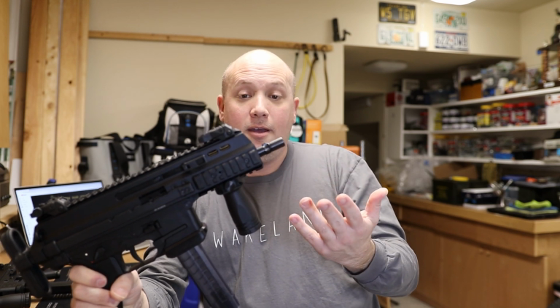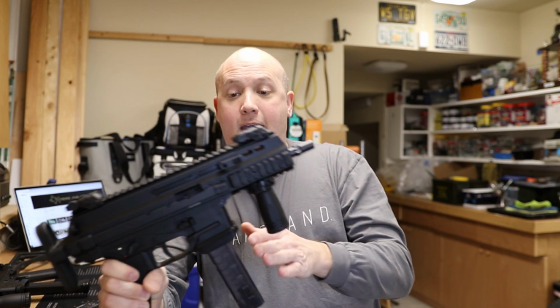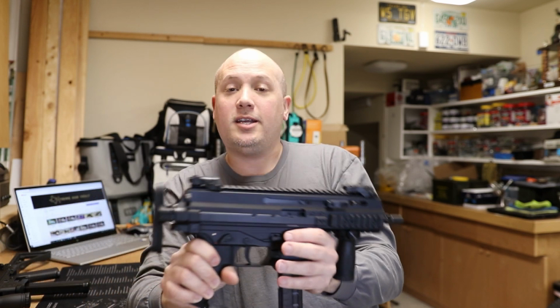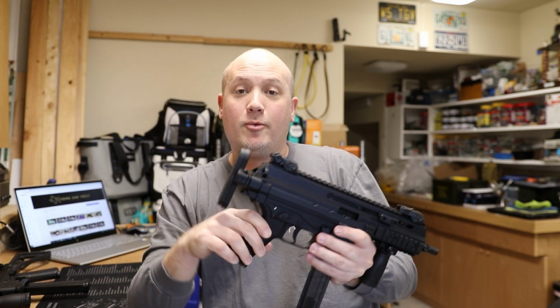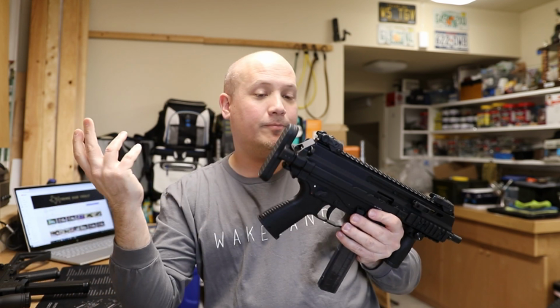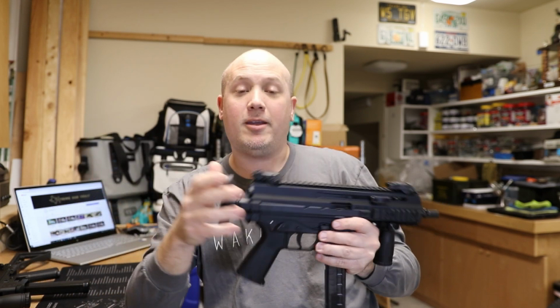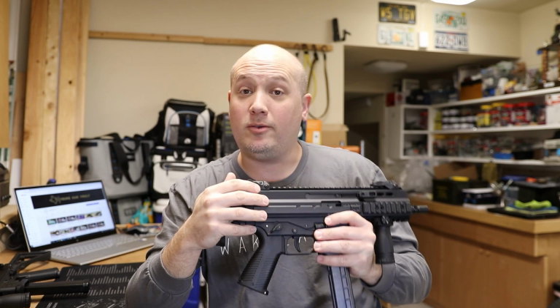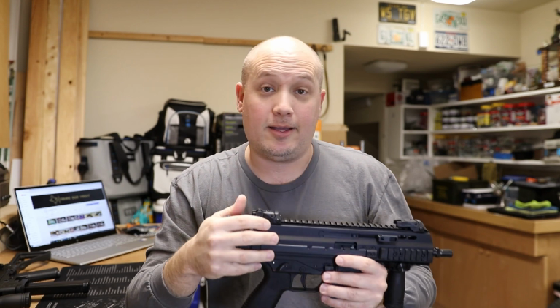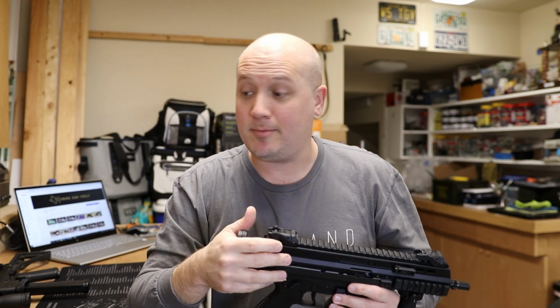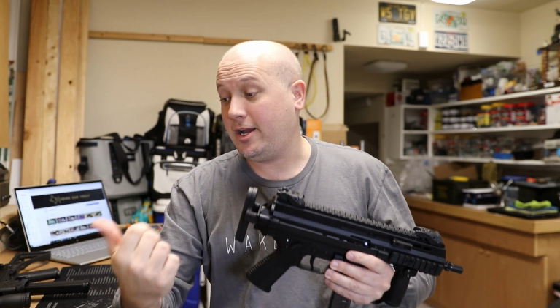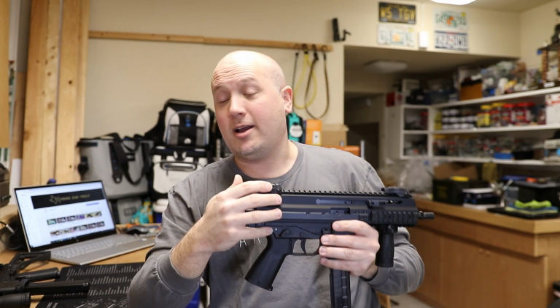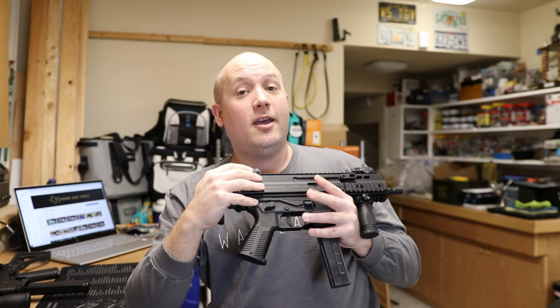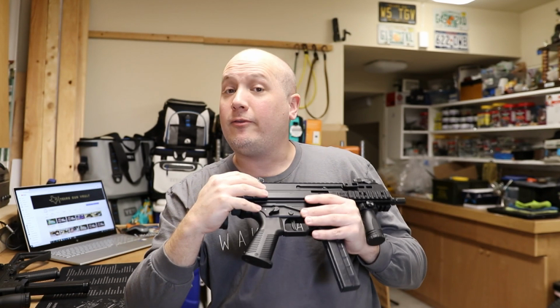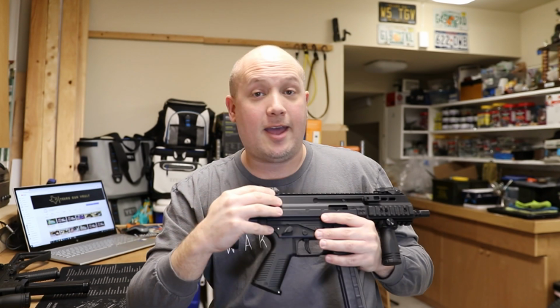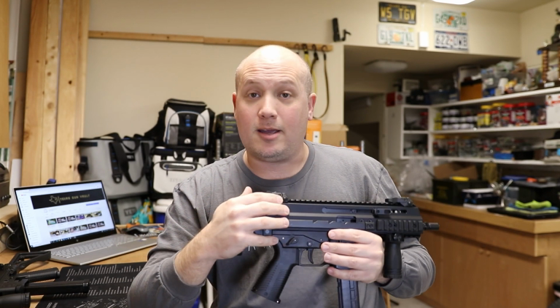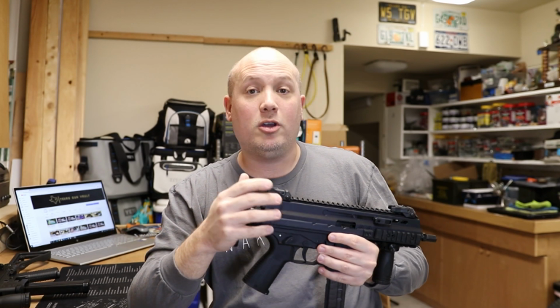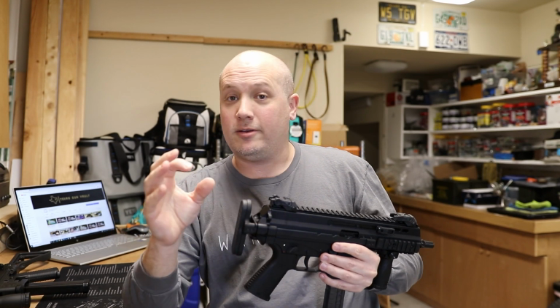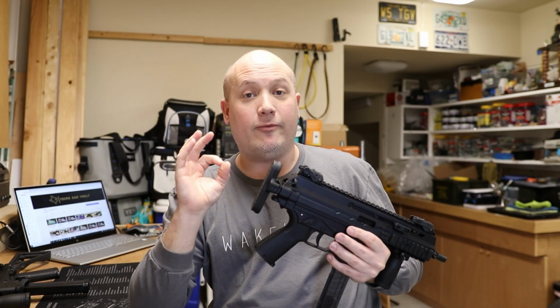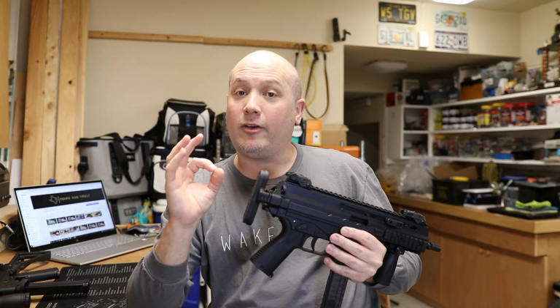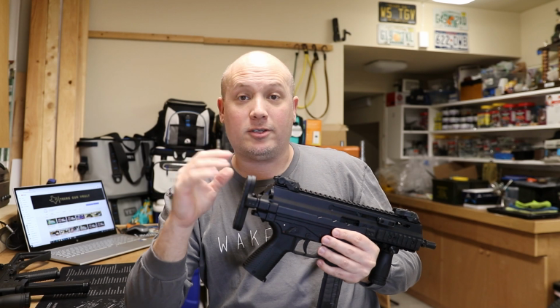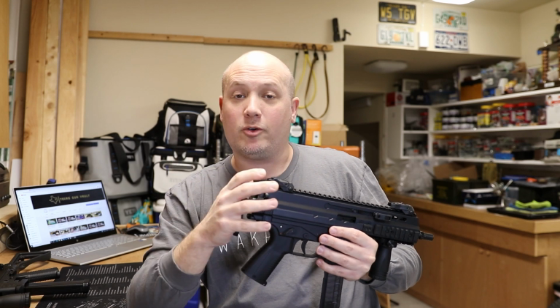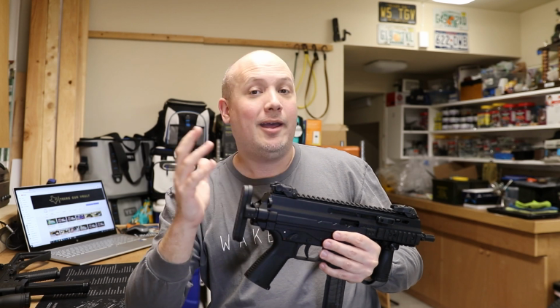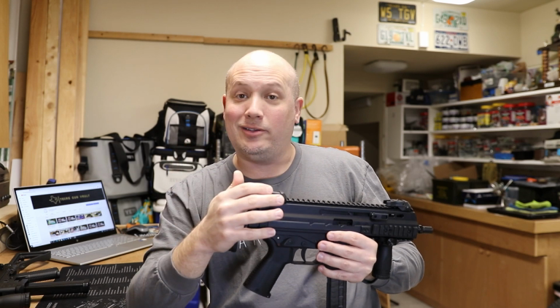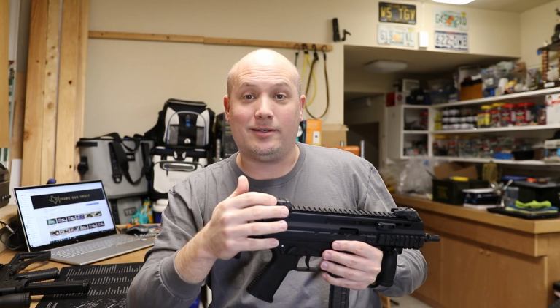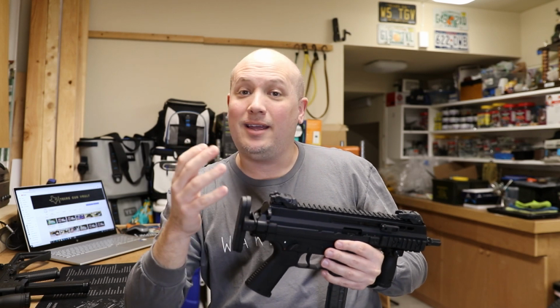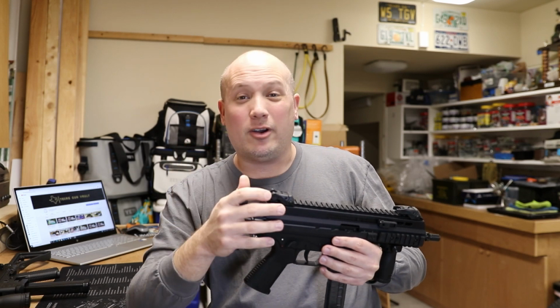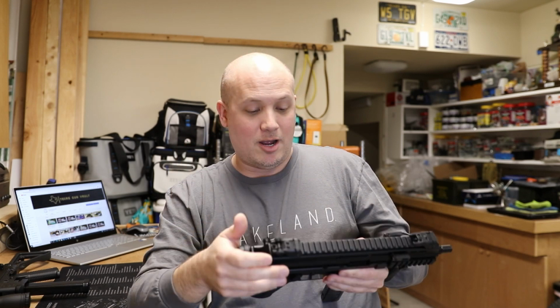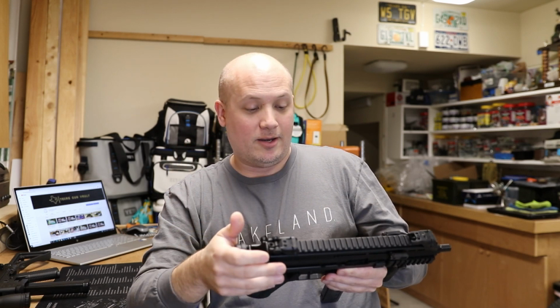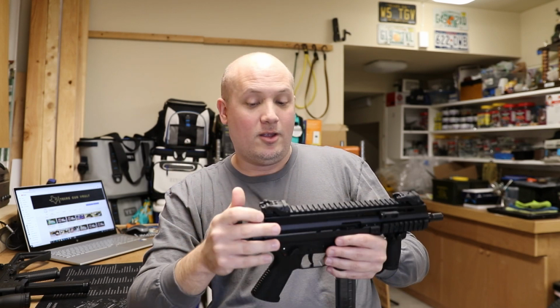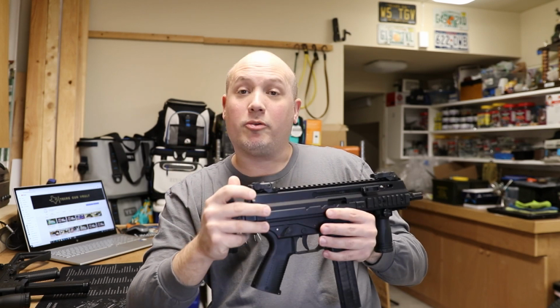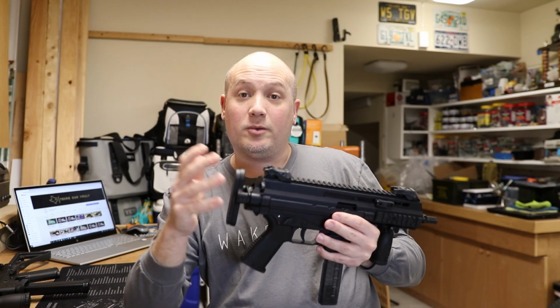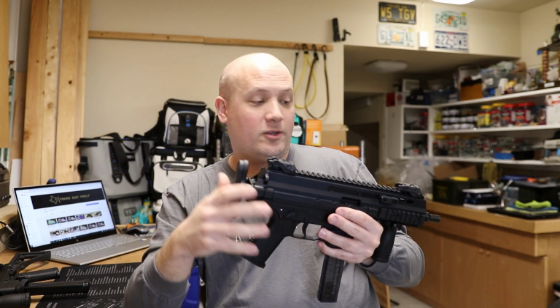From an accuracy standpoint, for me they shoot exactly the same. The GHM 9 is fantastic — you can put a very small group at good distances. It's a very ergonomic gun with no problems whatsoever.